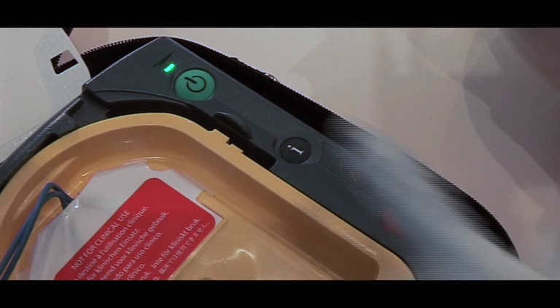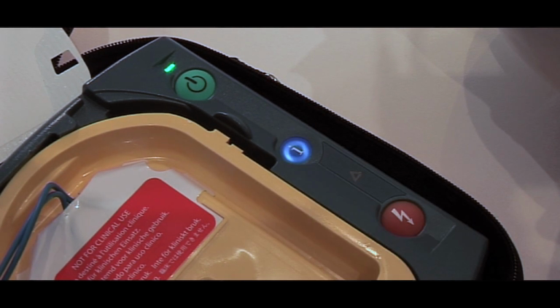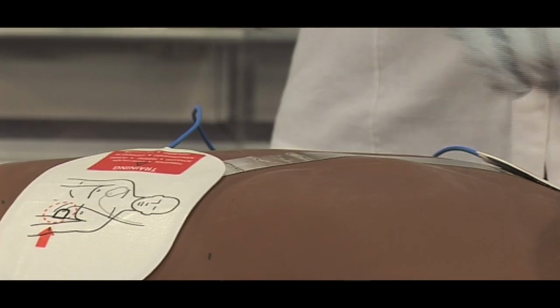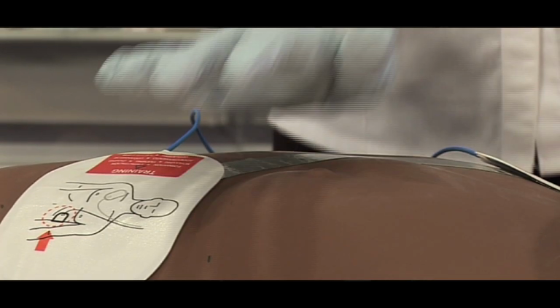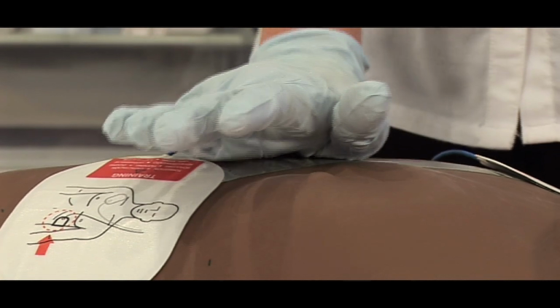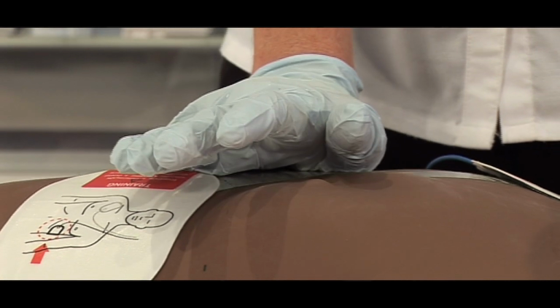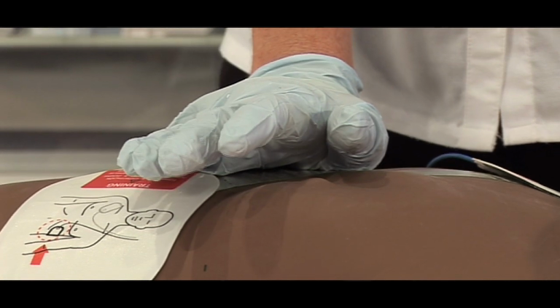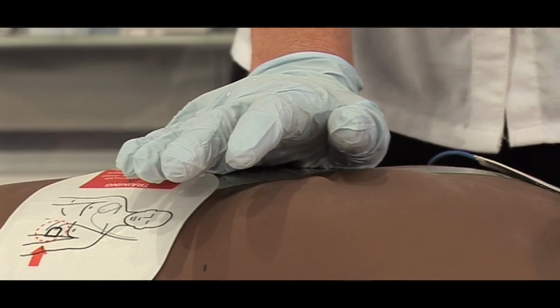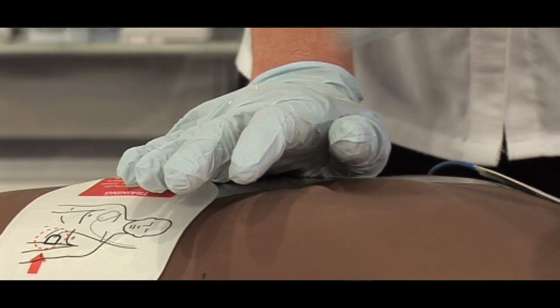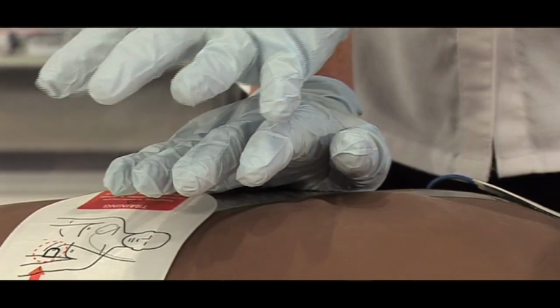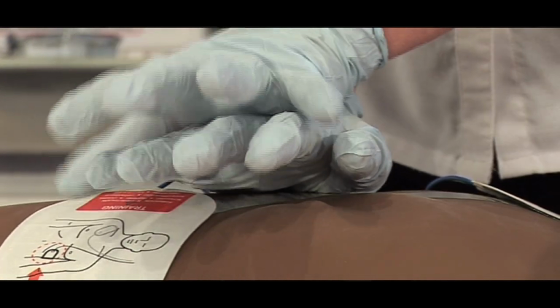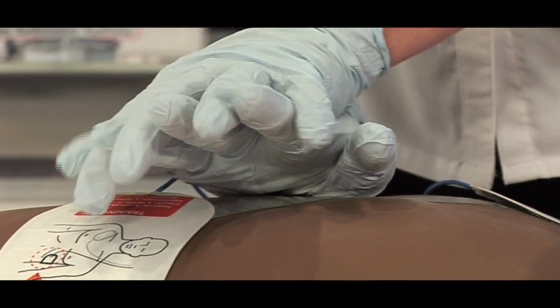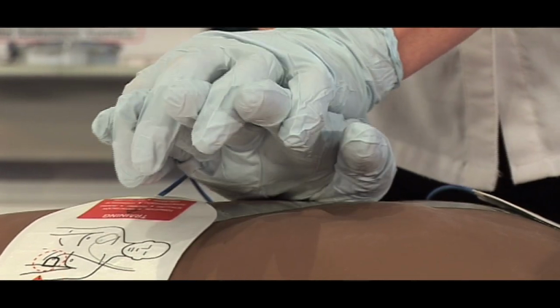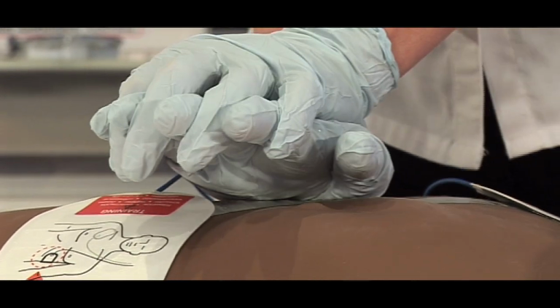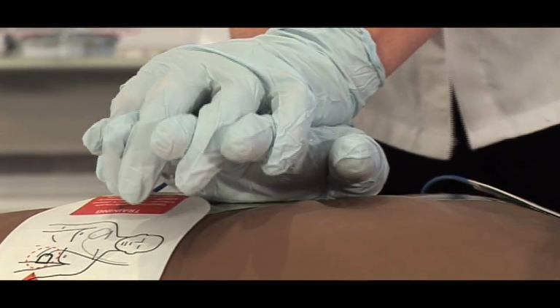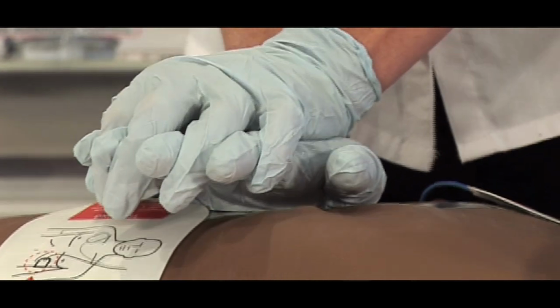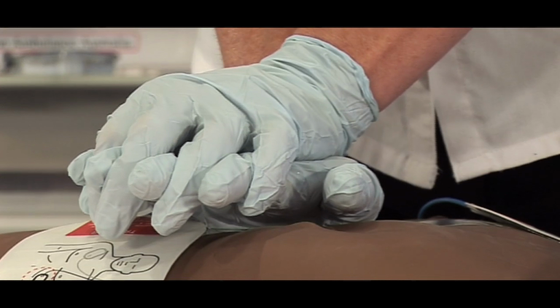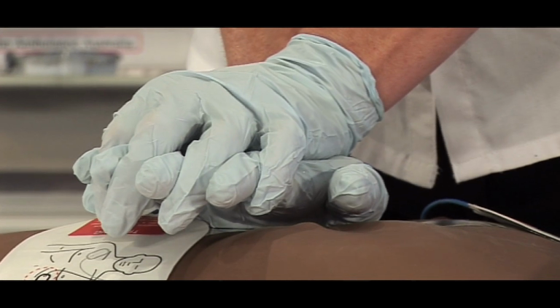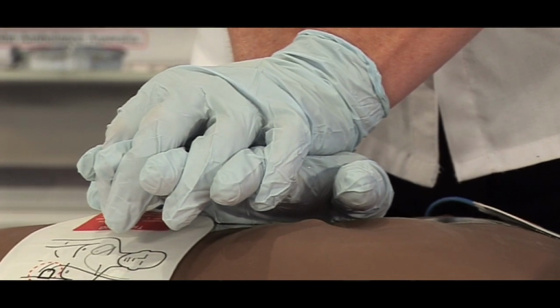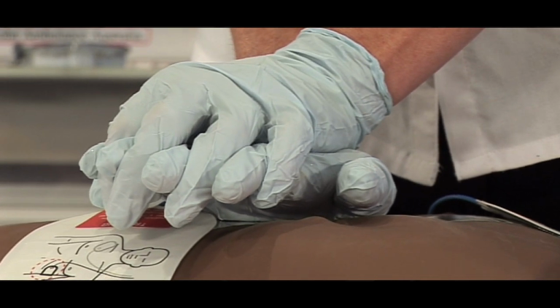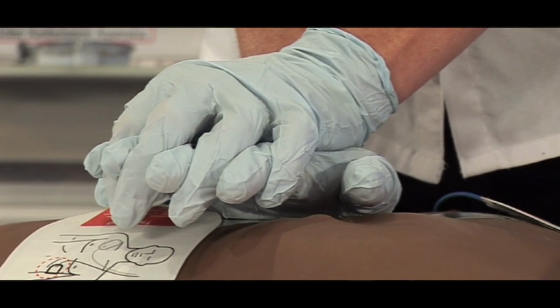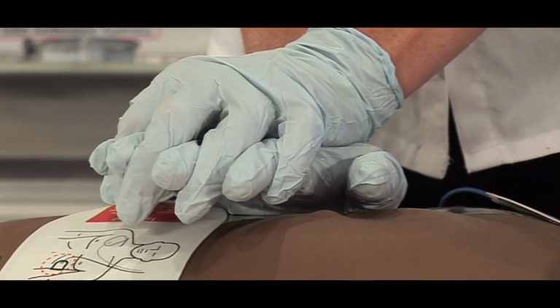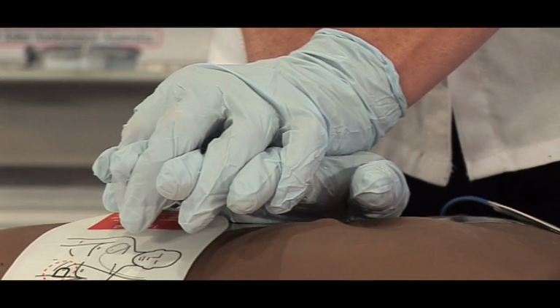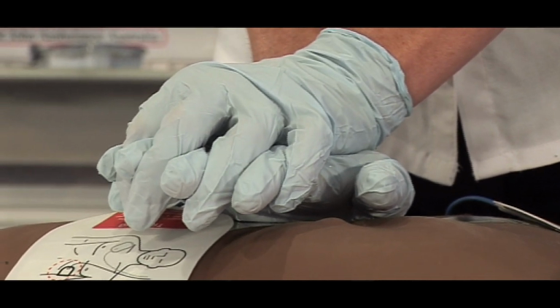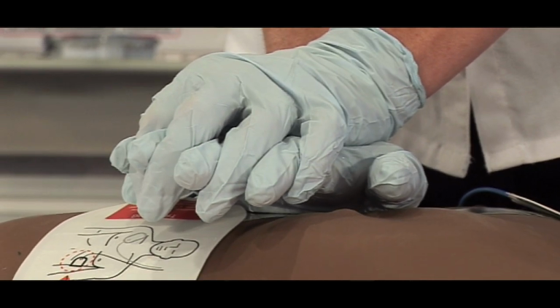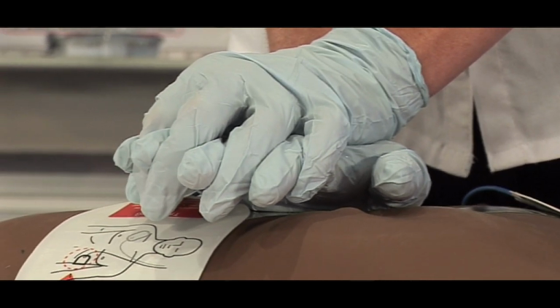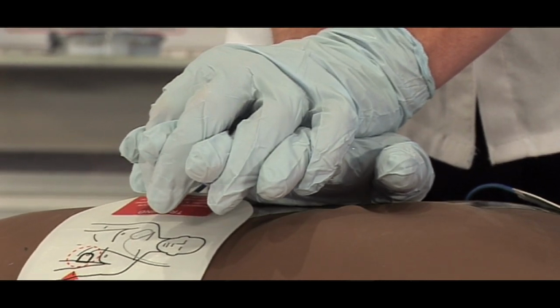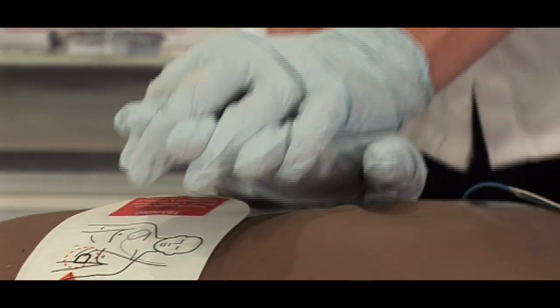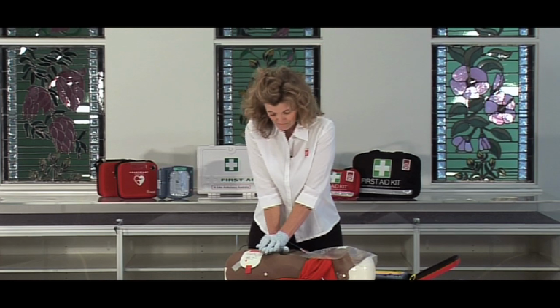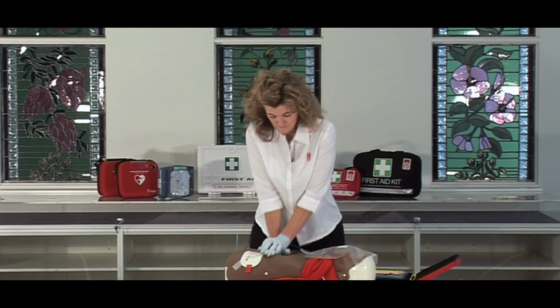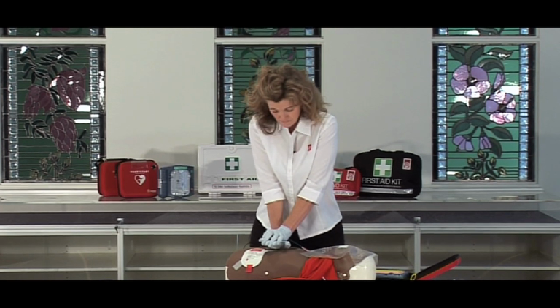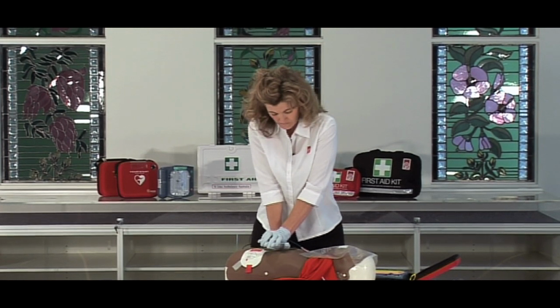Place the heel of one hand in the centre of the chest between the nipples. Place your other hand on top of the first. Push the chest down firmly five centimetres and keep time with the beat.